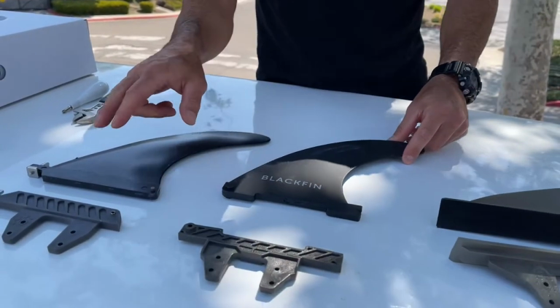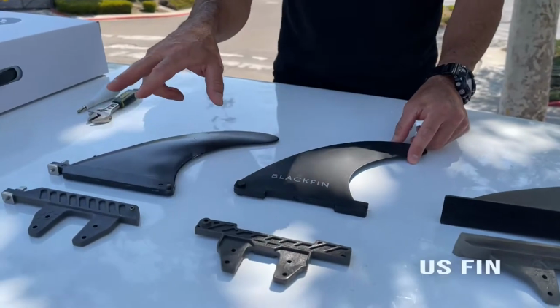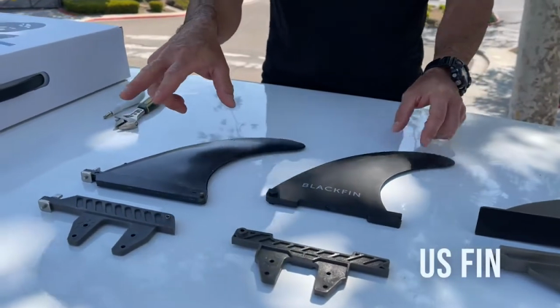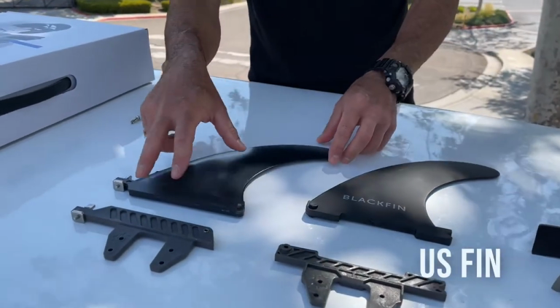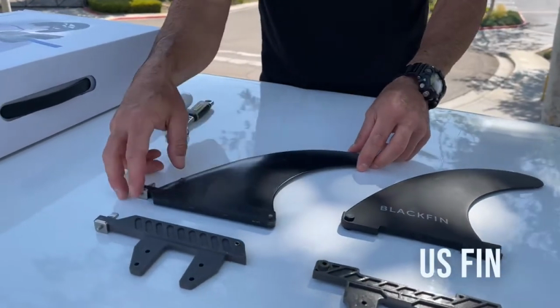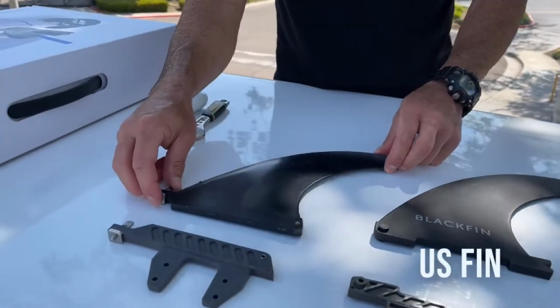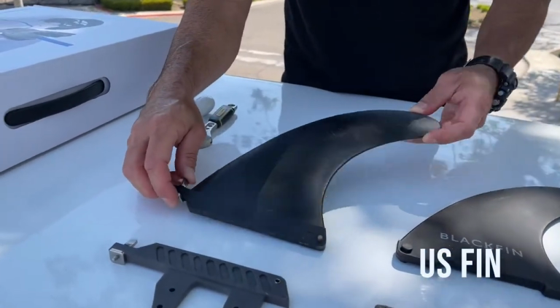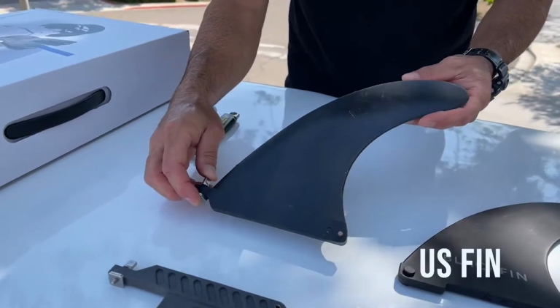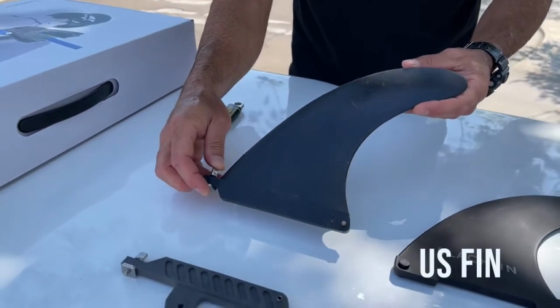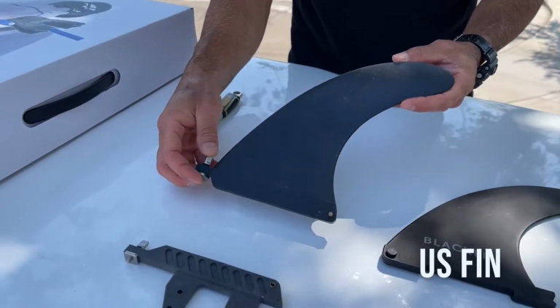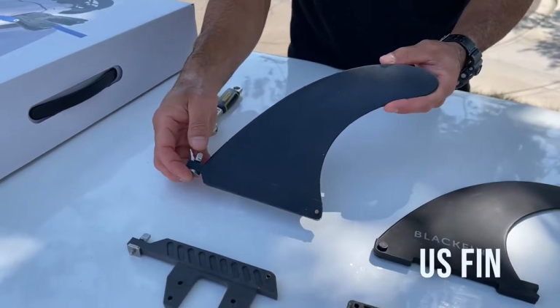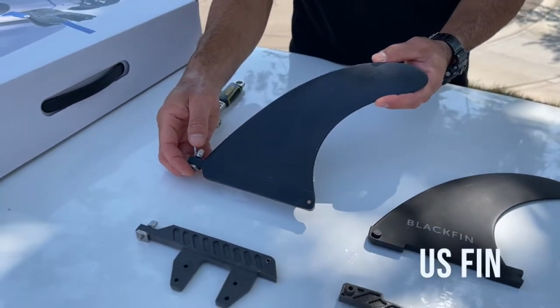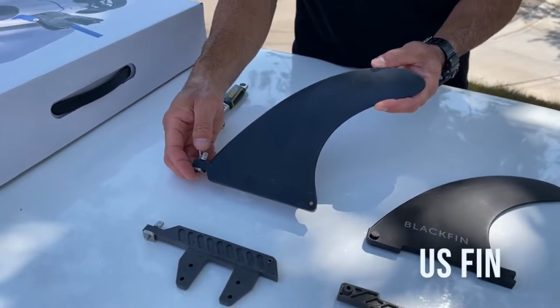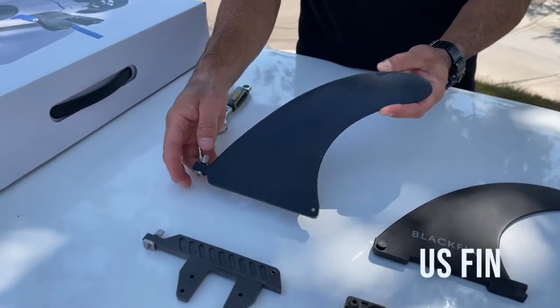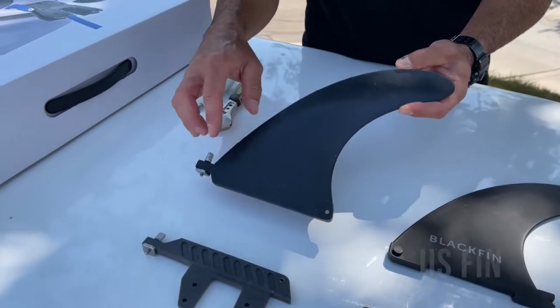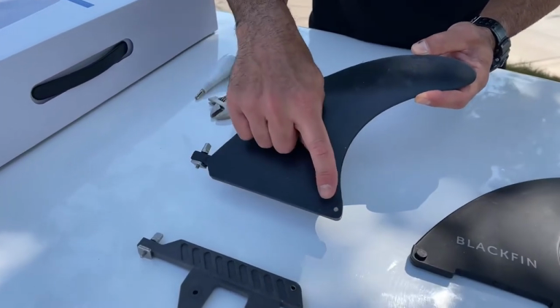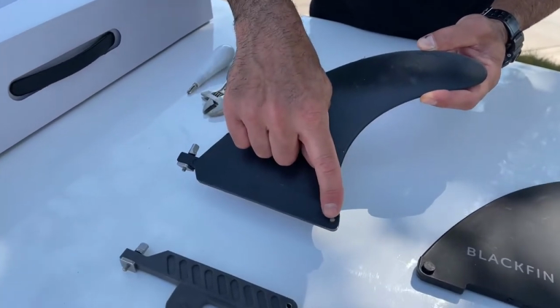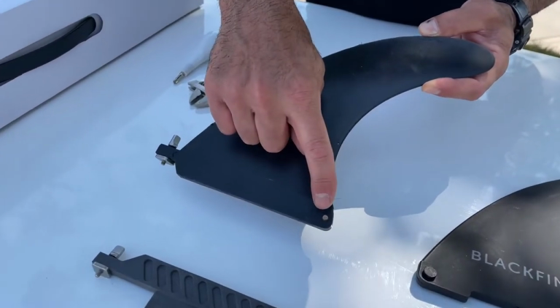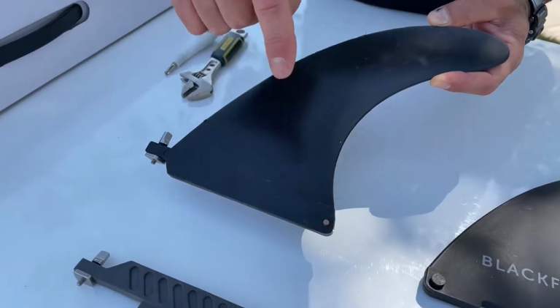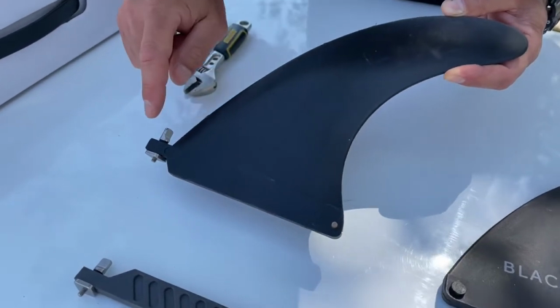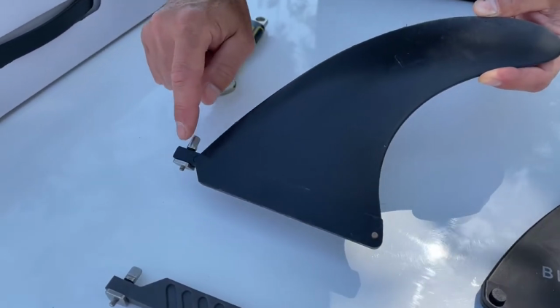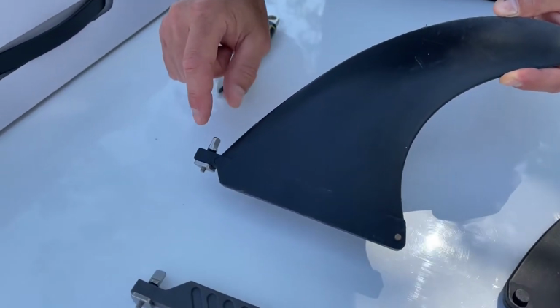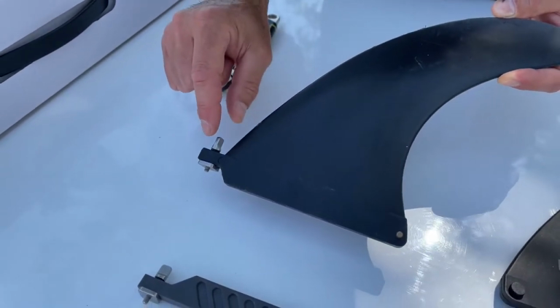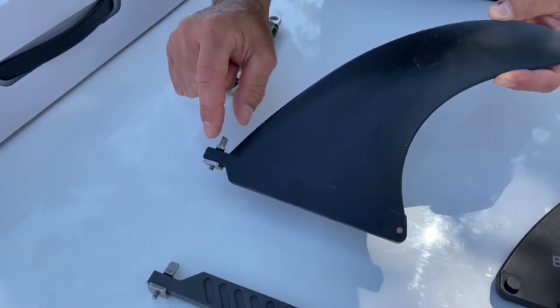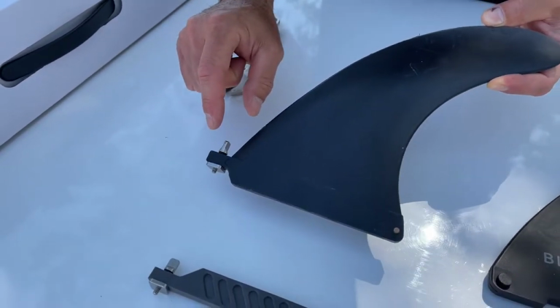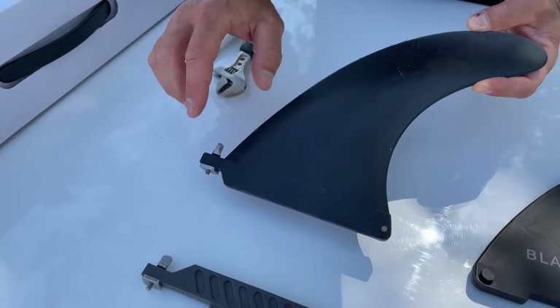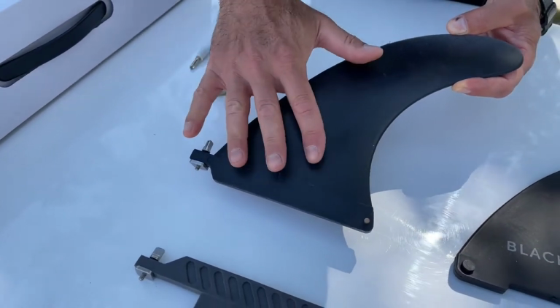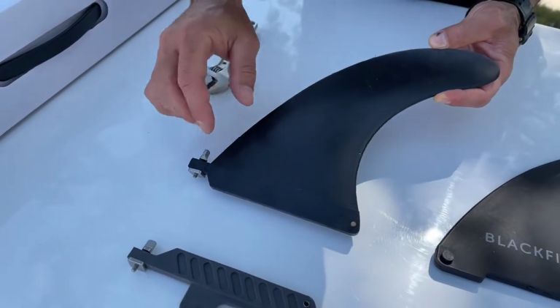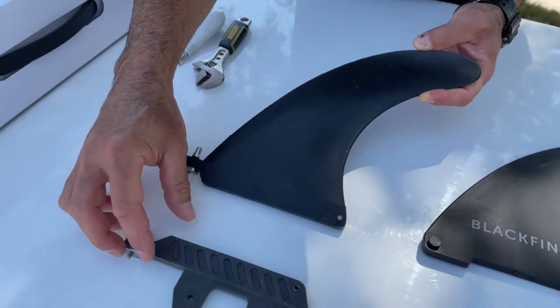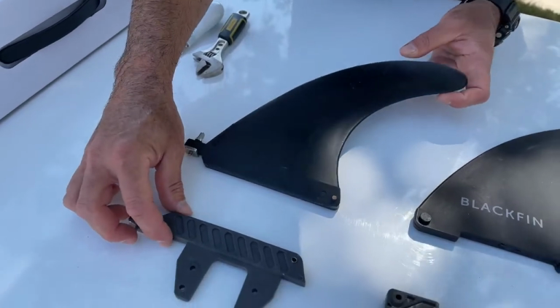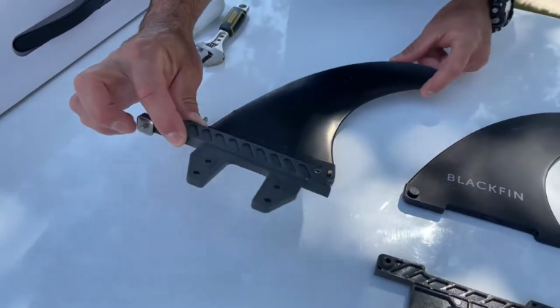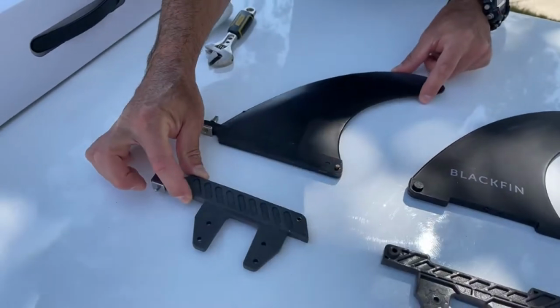Then we have the US fin box, which is most commonly found on hardboards and some inflatables as well. This uses the dowel pin in the back and the nut and bolt in the front to lock into your fin box, and again we have the adapter for that.